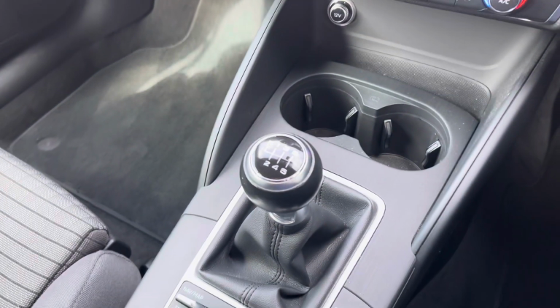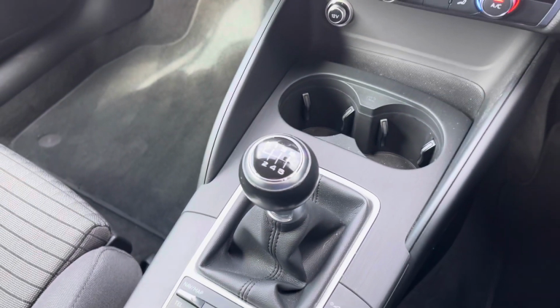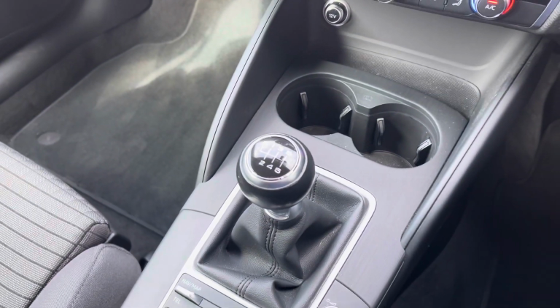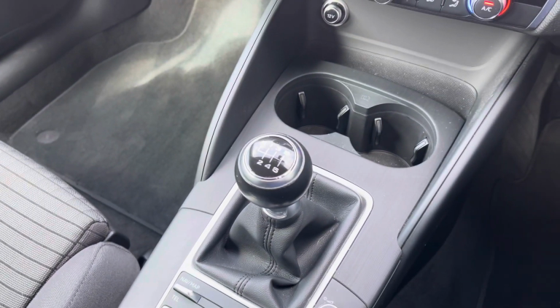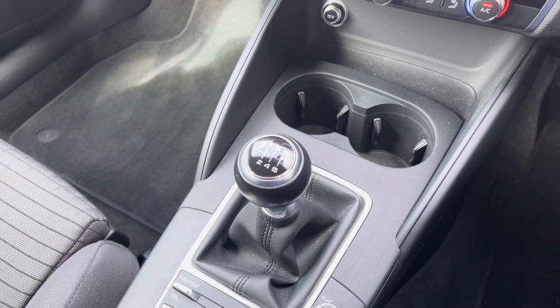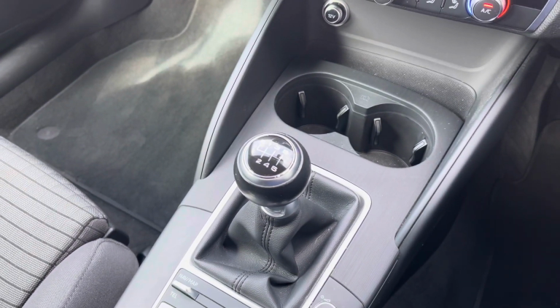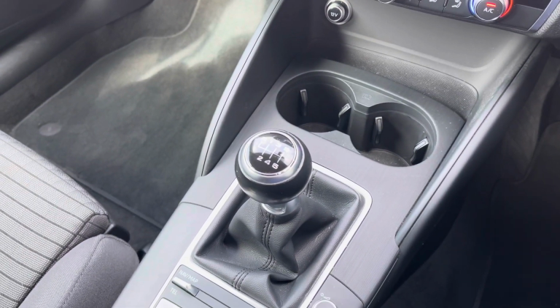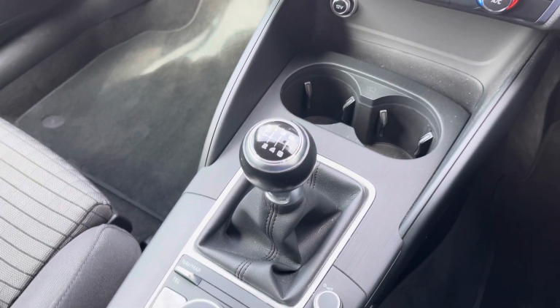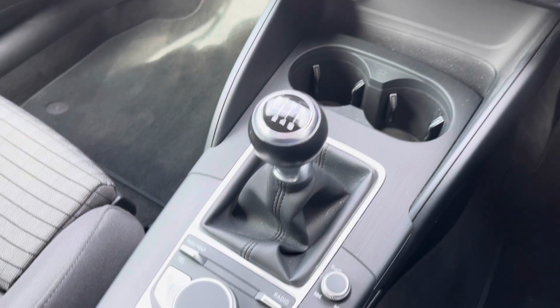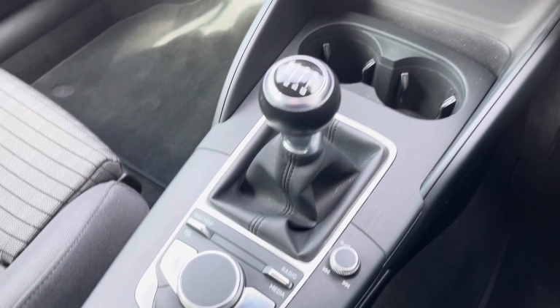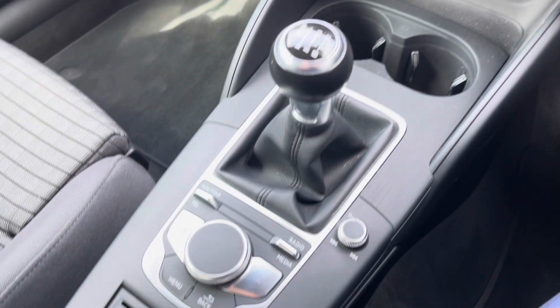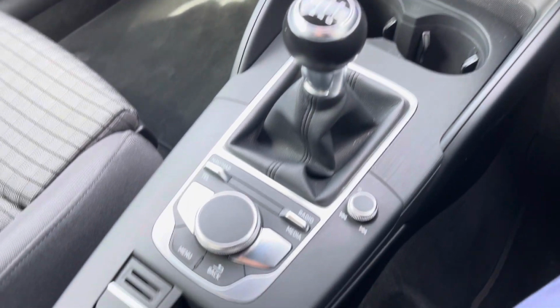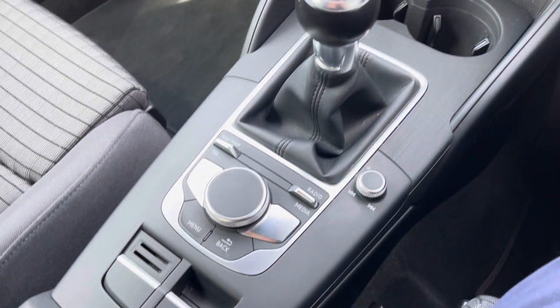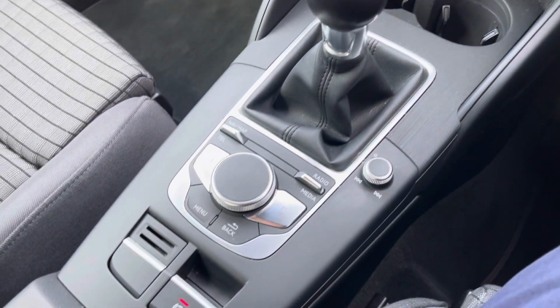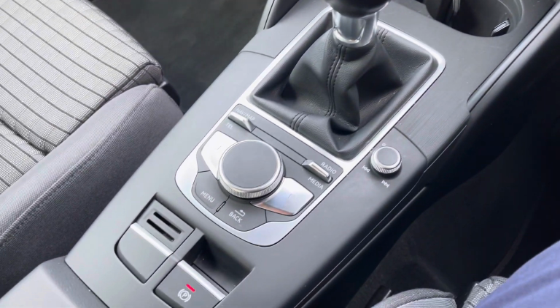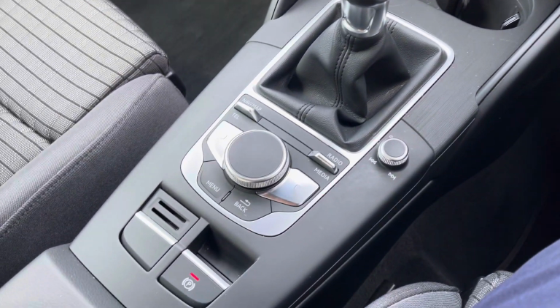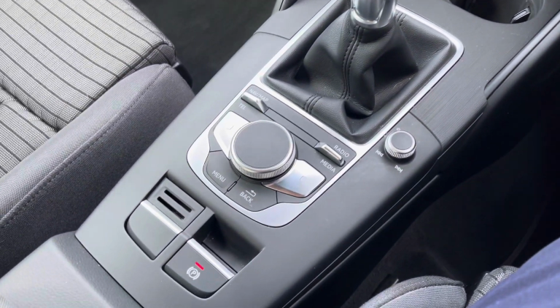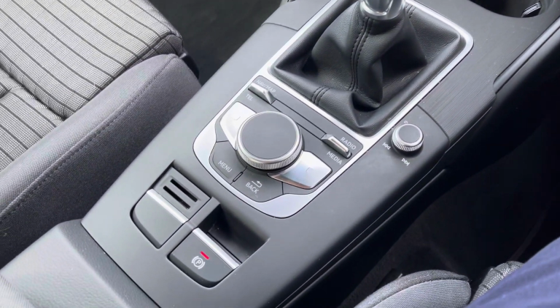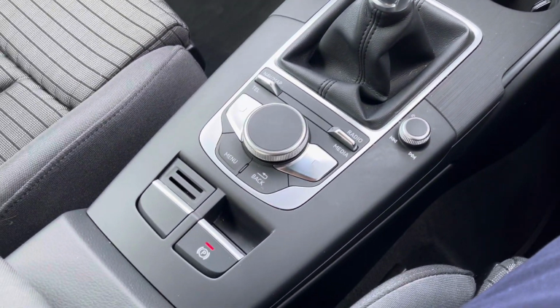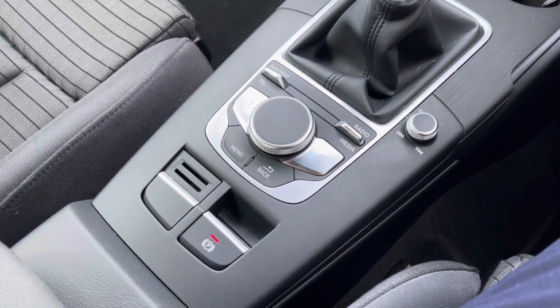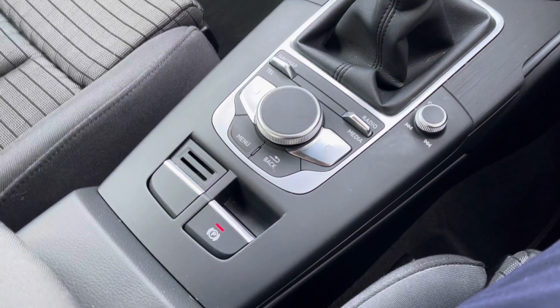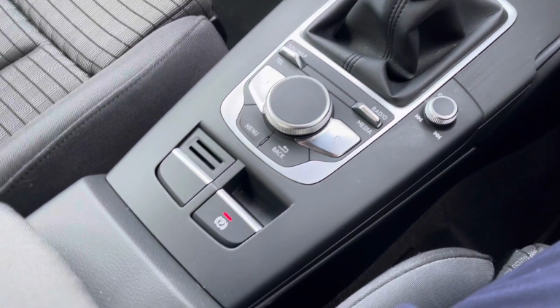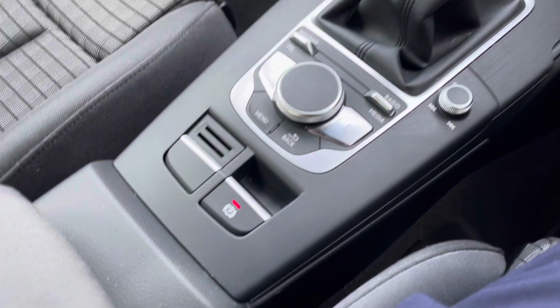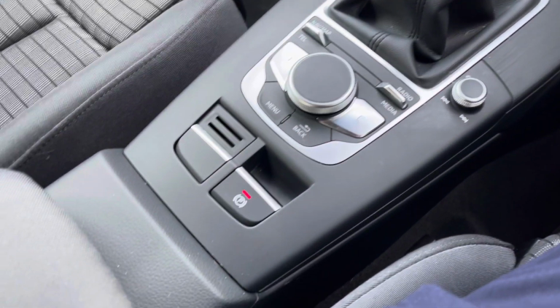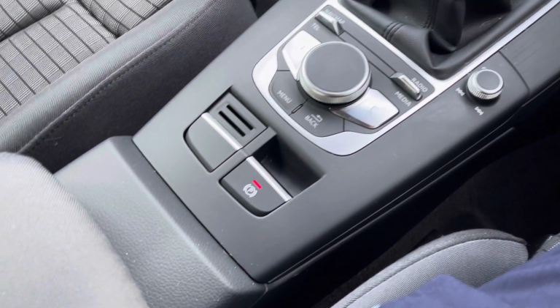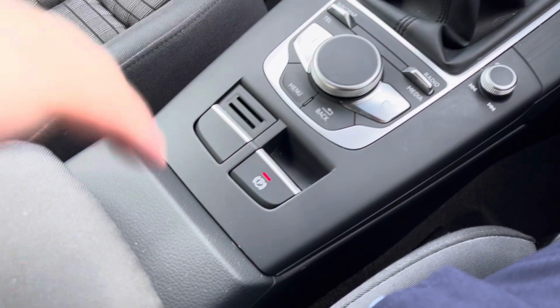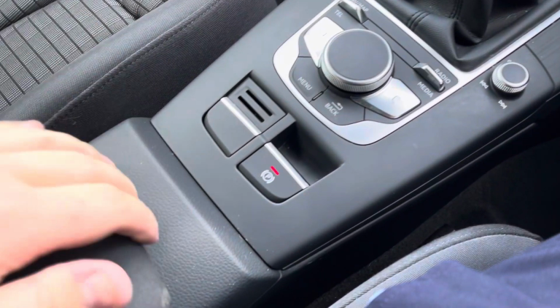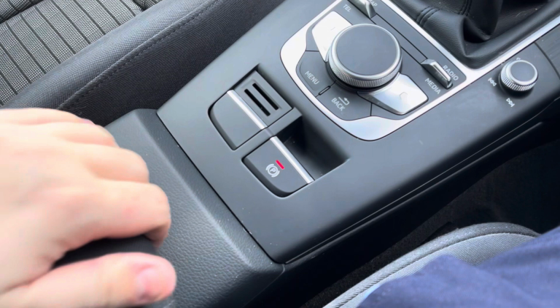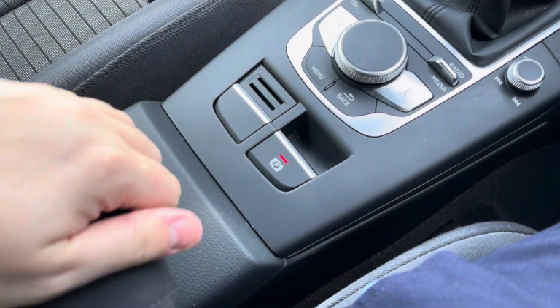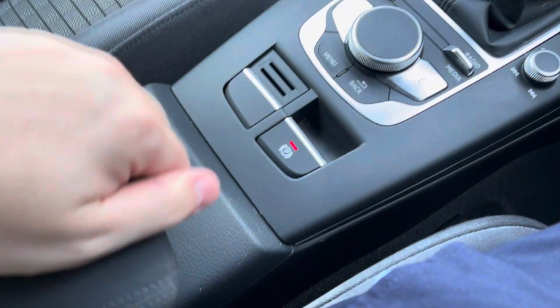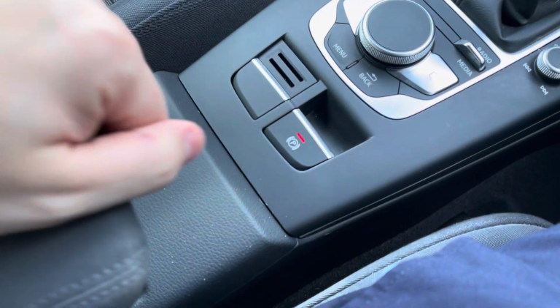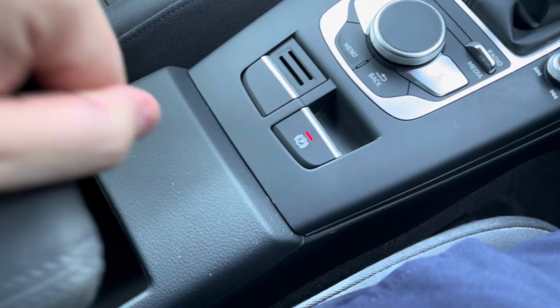Just below this you do have the storage compartment with two cup holders and also the controls for the infotainment screen, along with the storage compartment under the centre armrest.